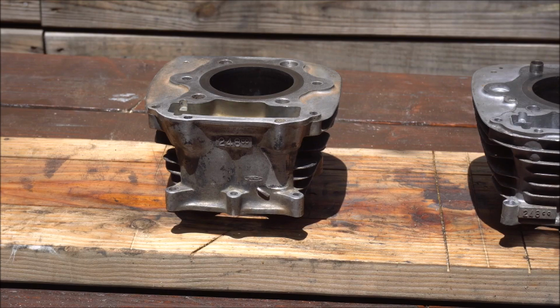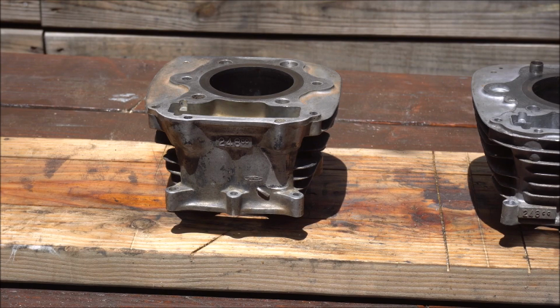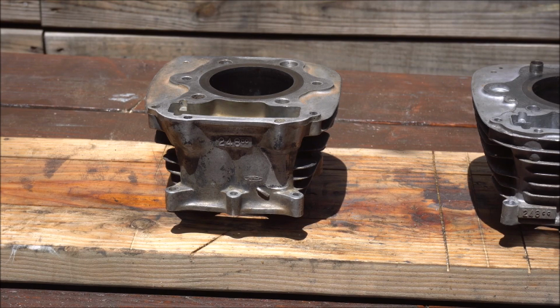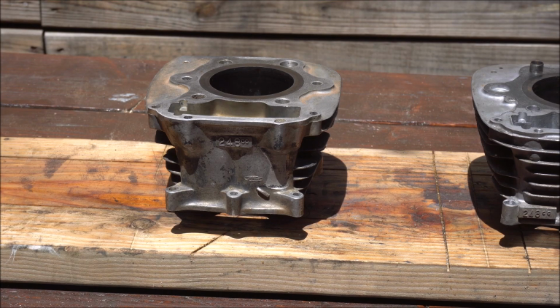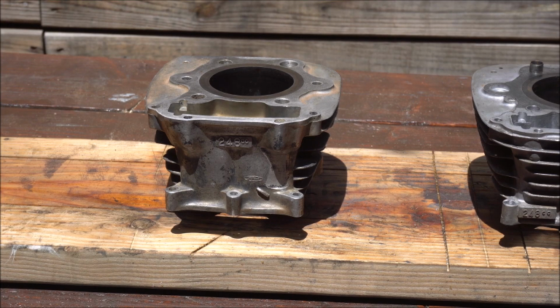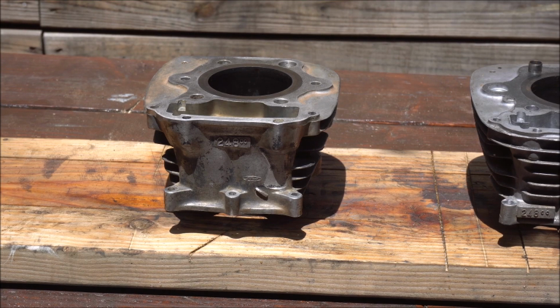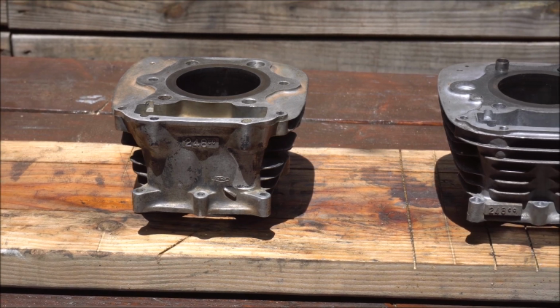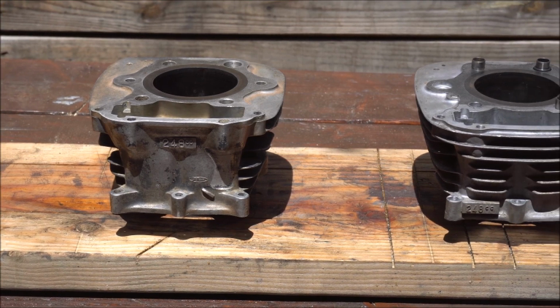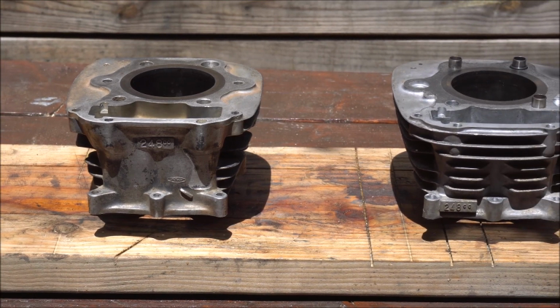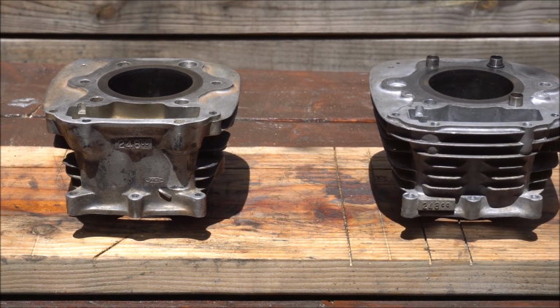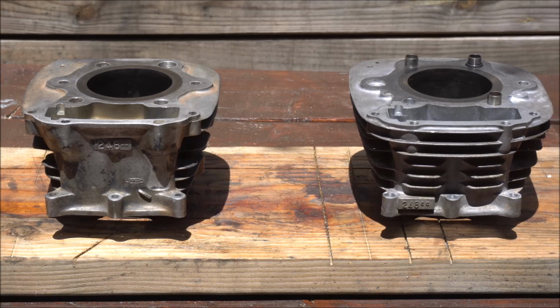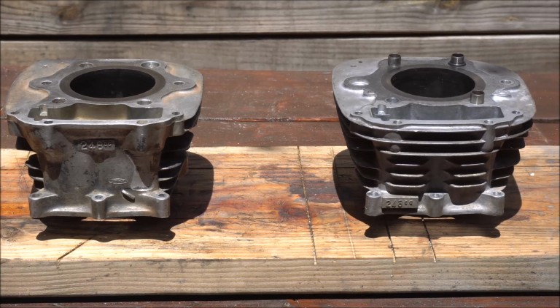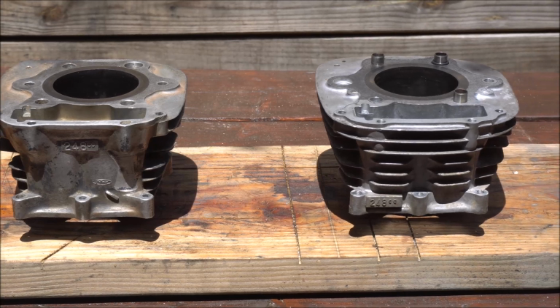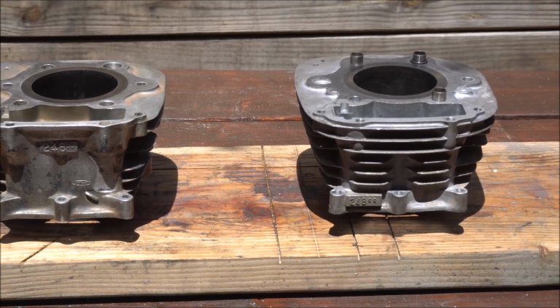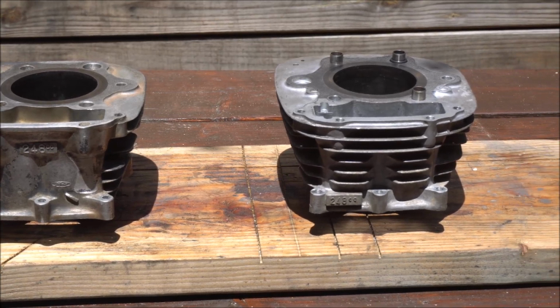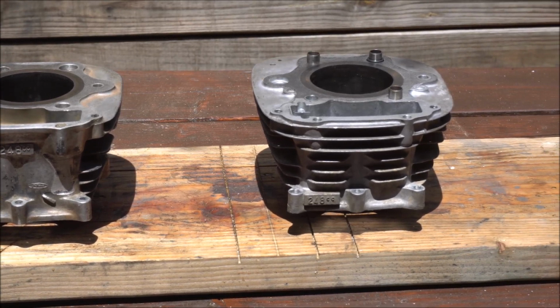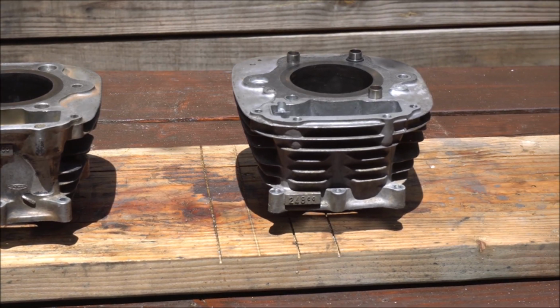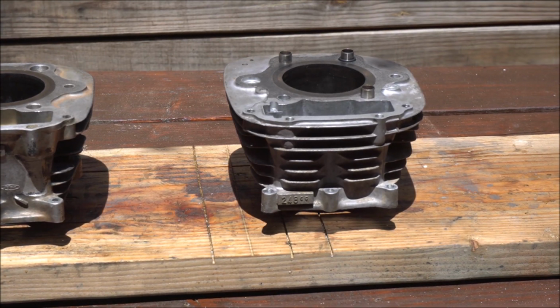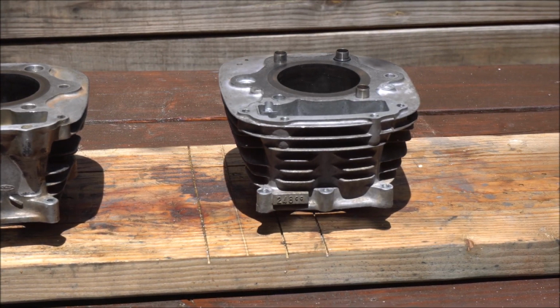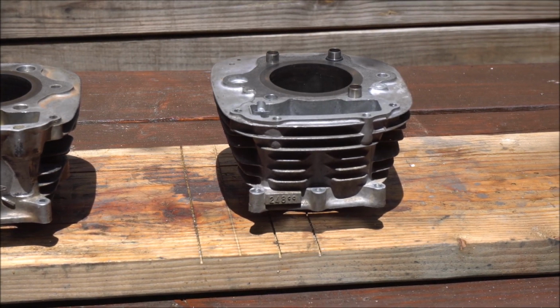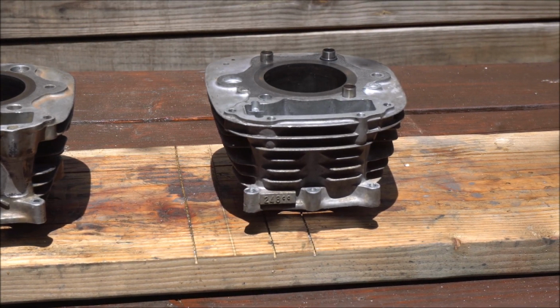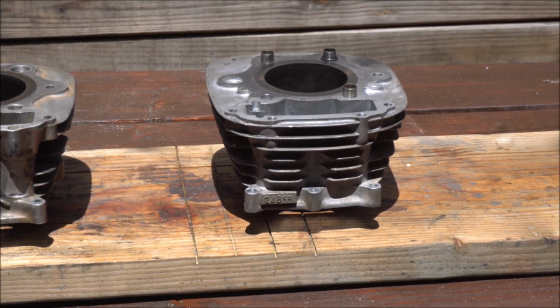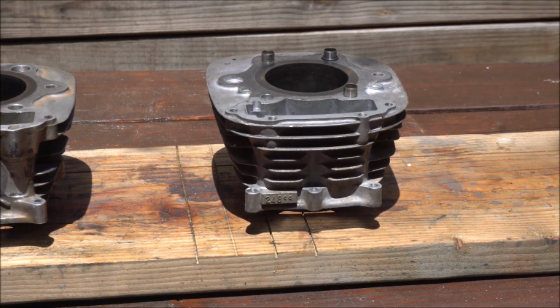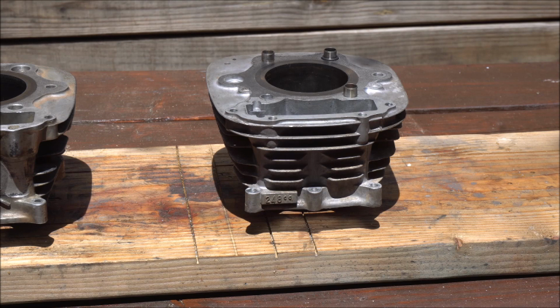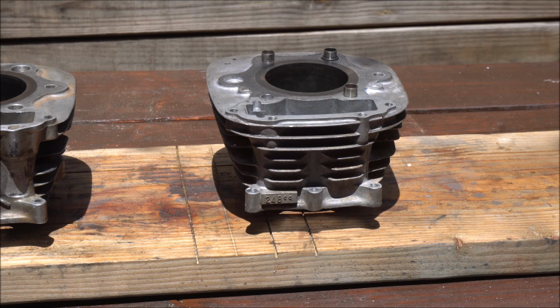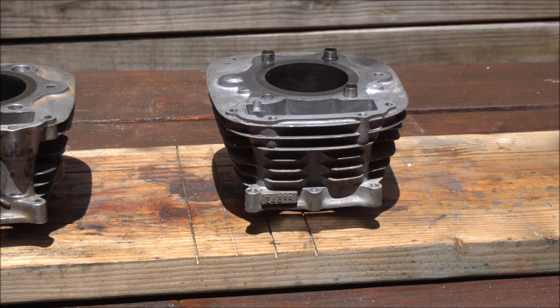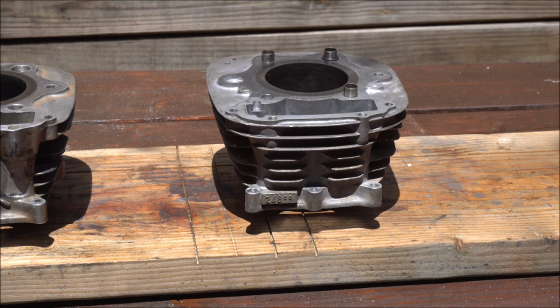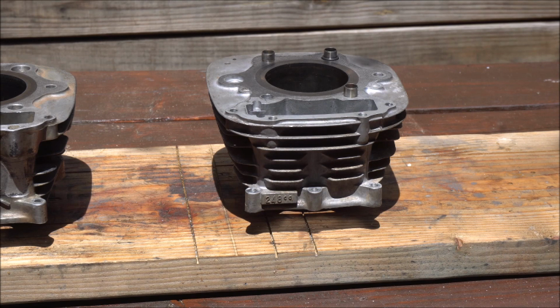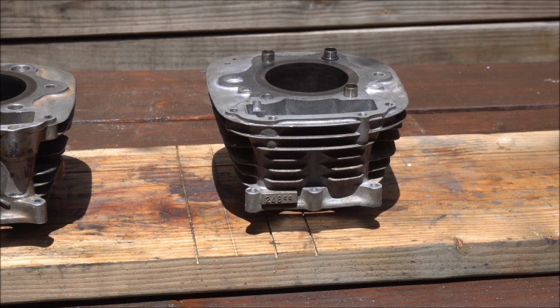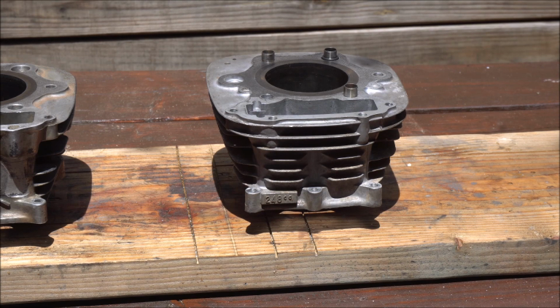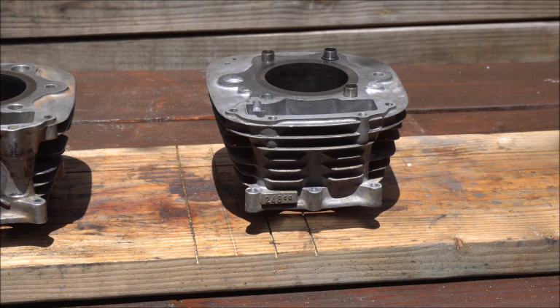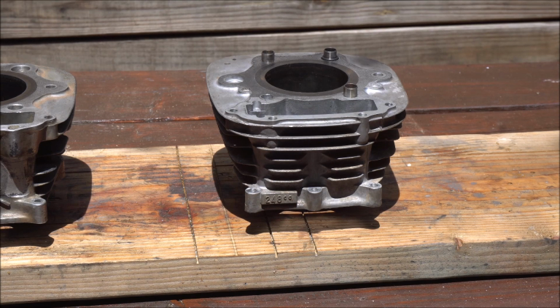I'm trying this because my engine had low compression and the cylinder and piston measured out of spec. I found this low-miles cylinder with a matching piston on eBay, so I figured I would just swap it out with mine.